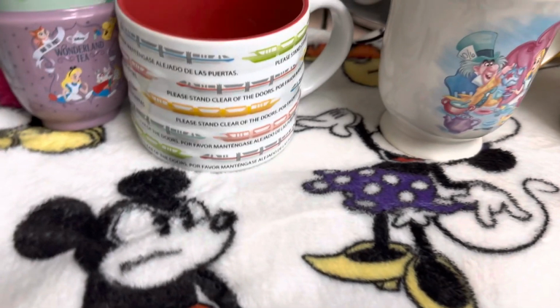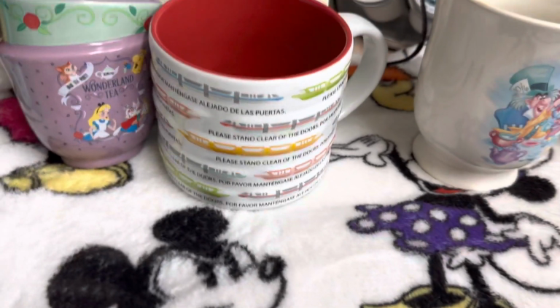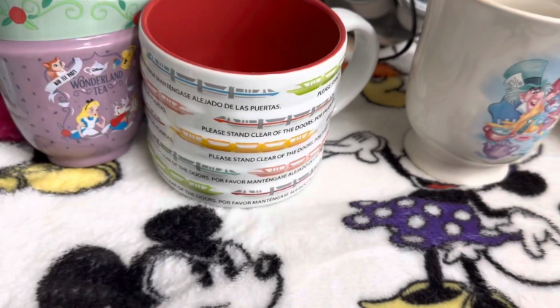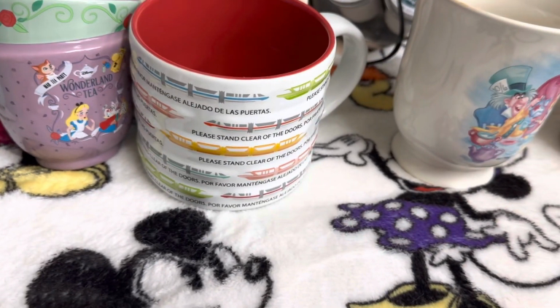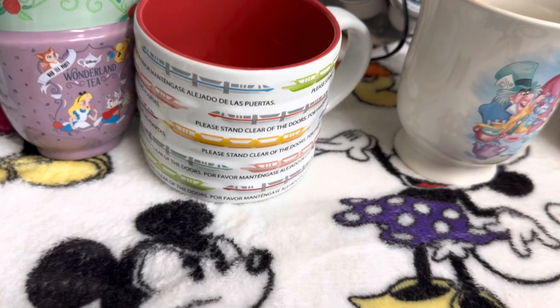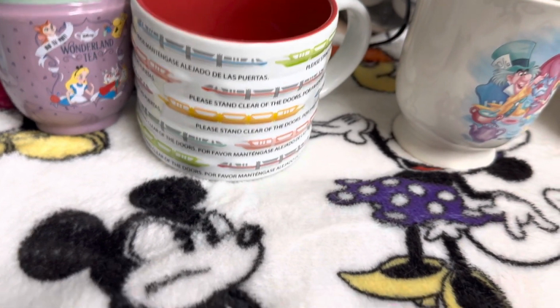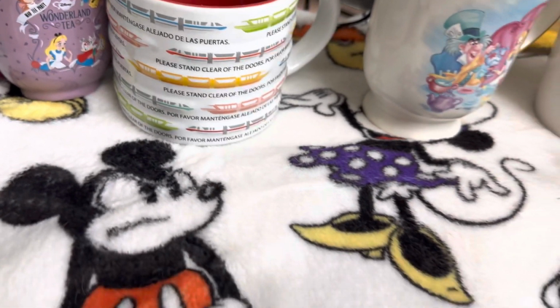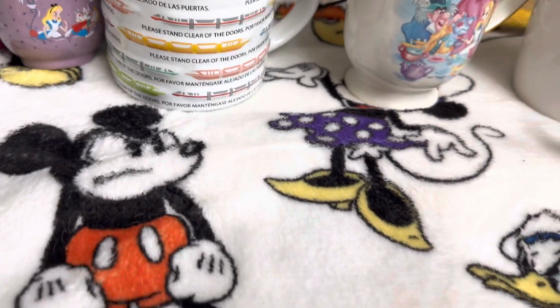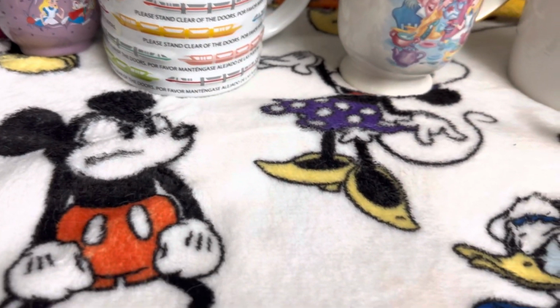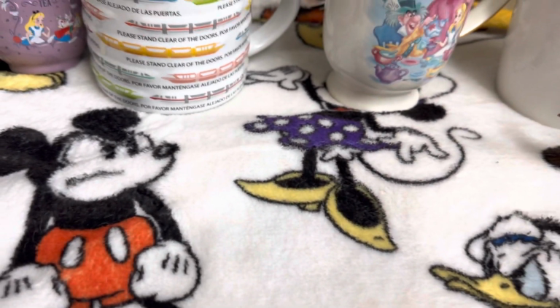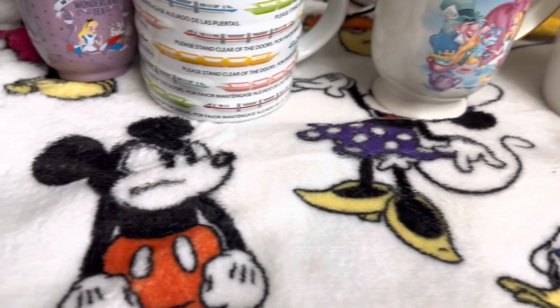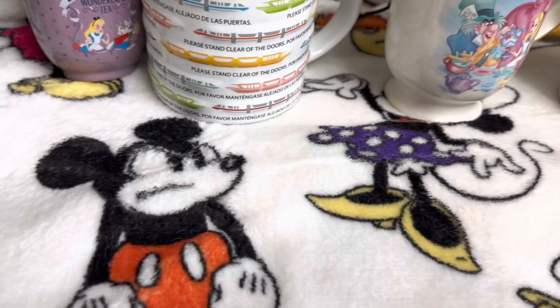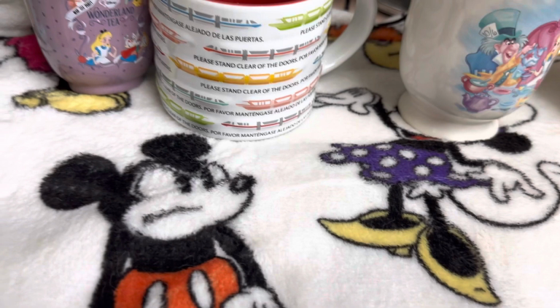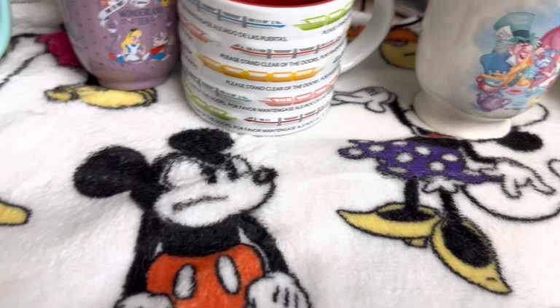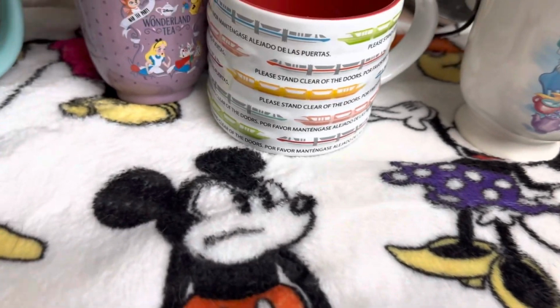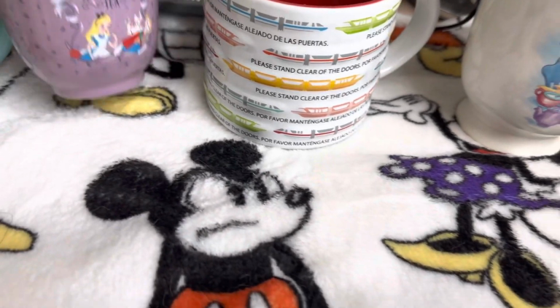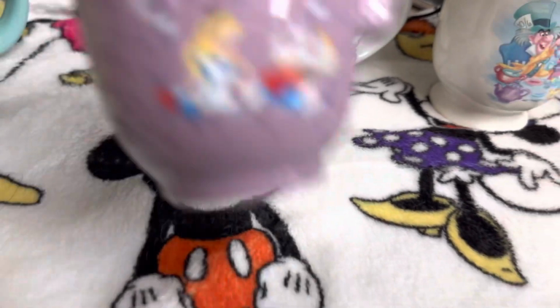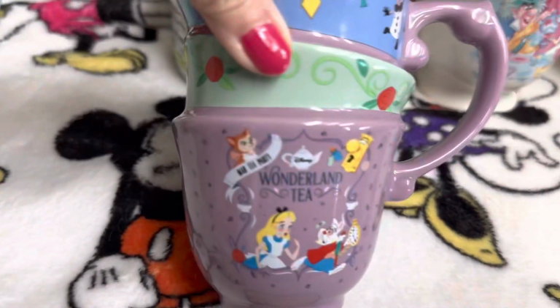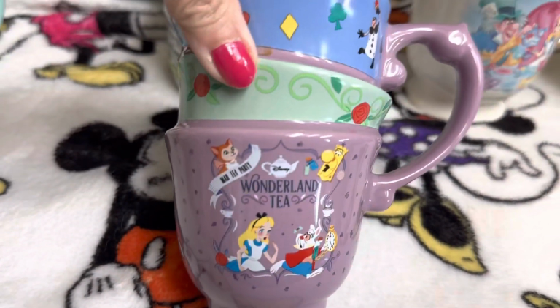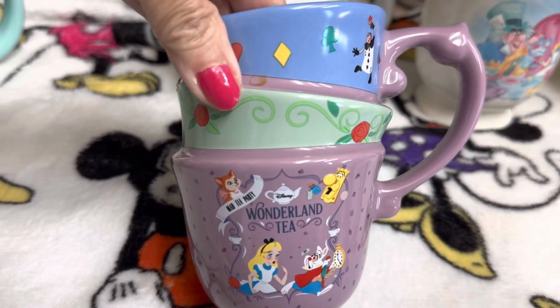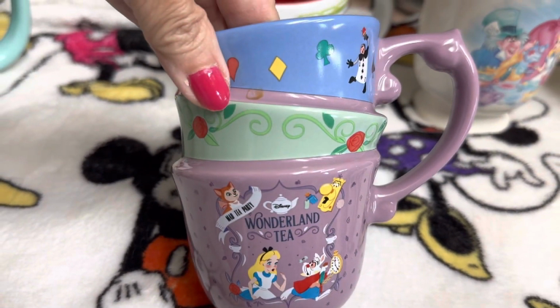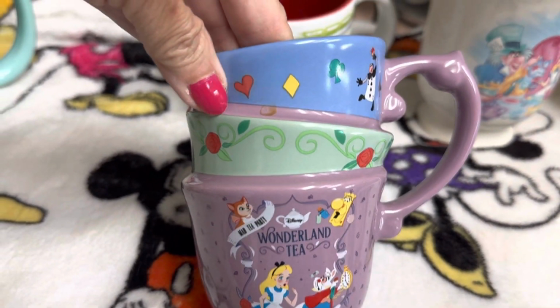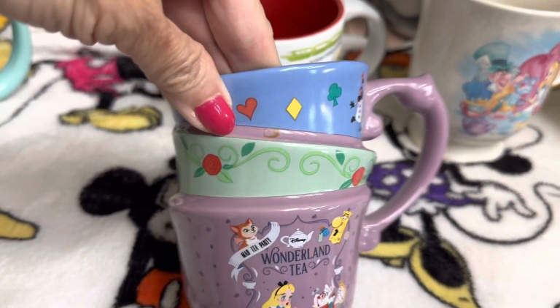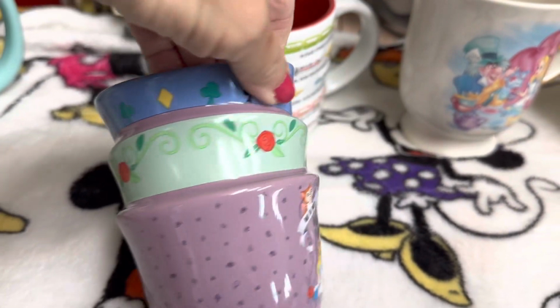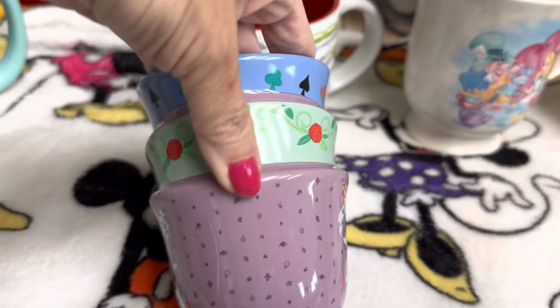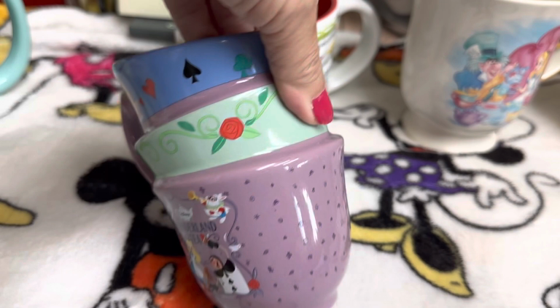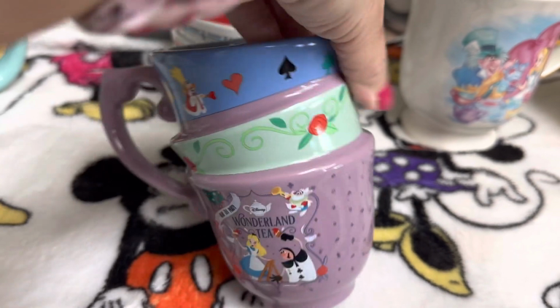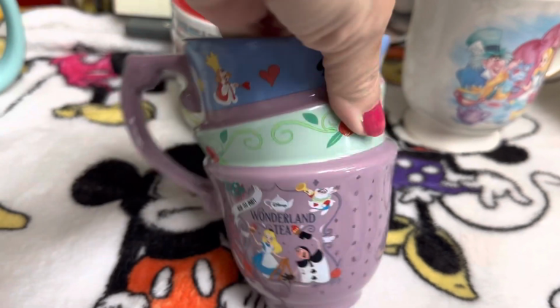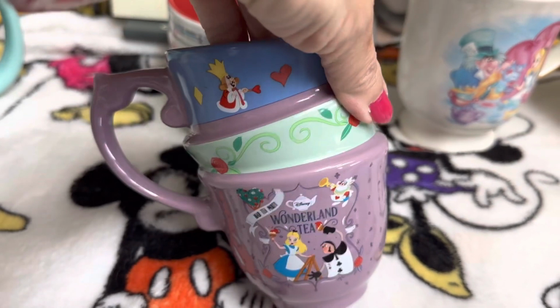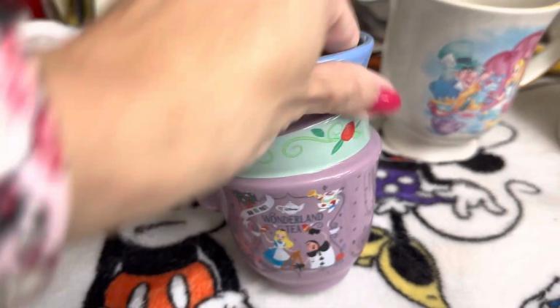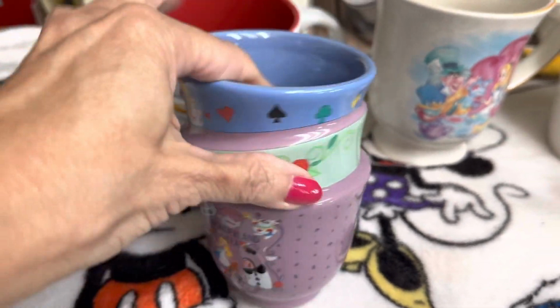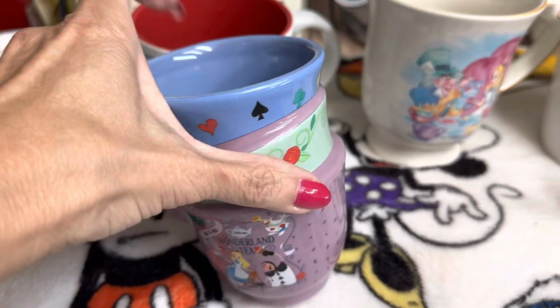And then the next one — the Wonderland Tea Cup. This one is so cool because it's so unique.